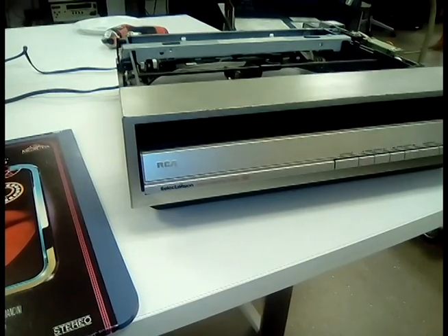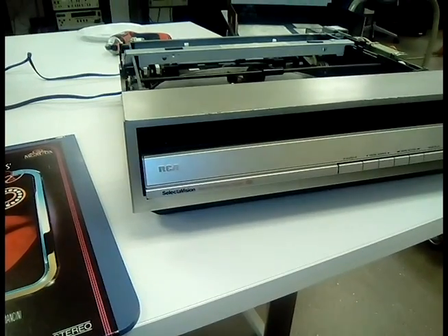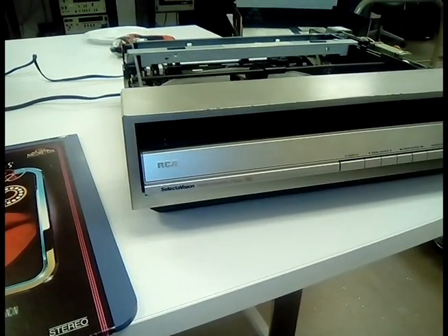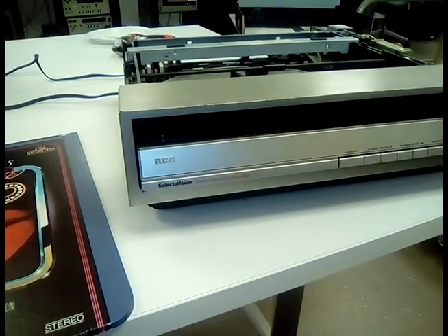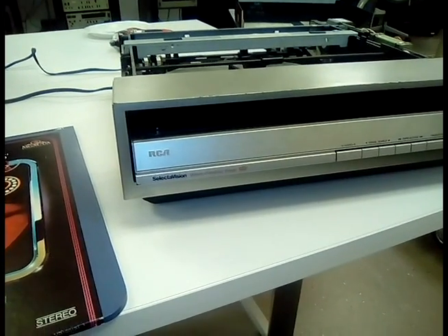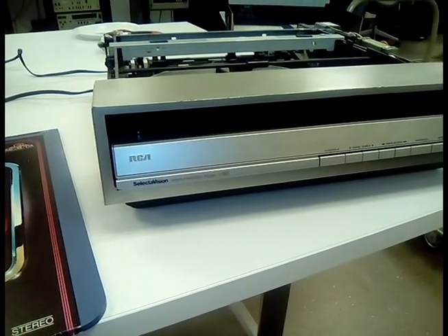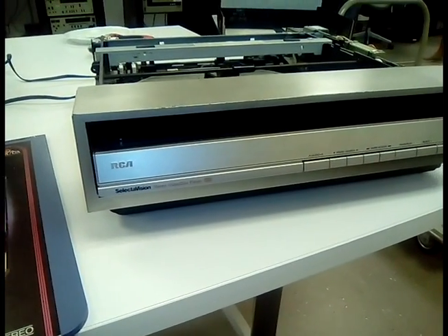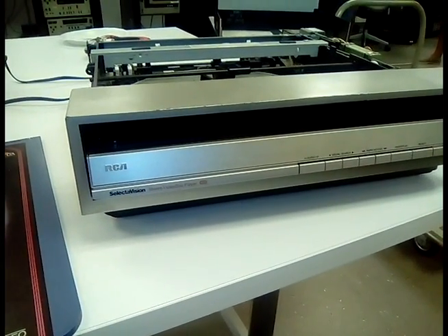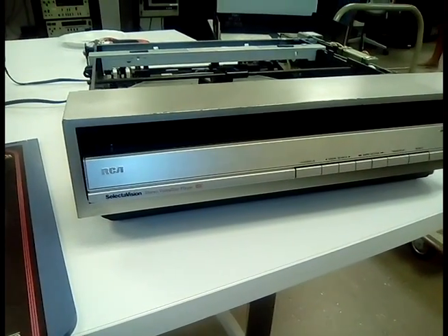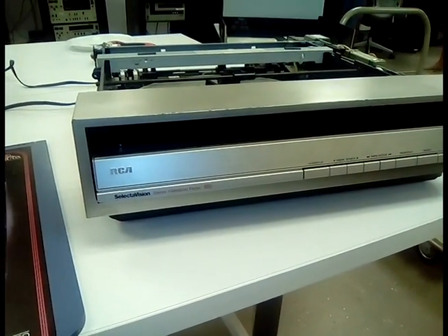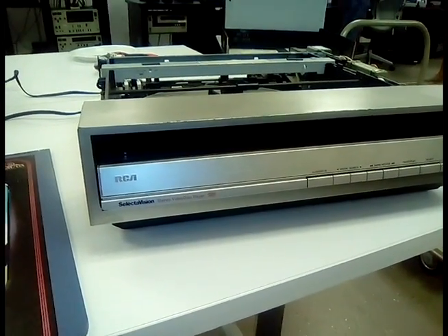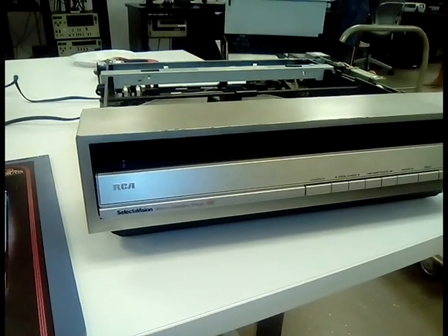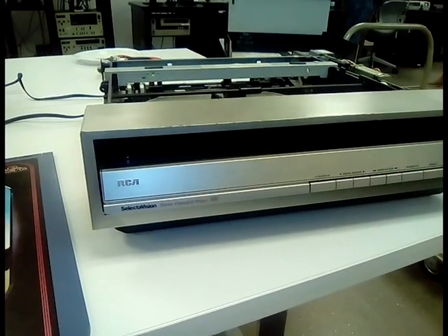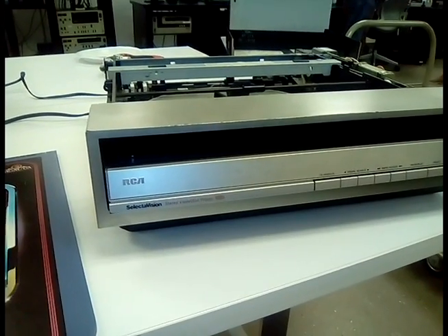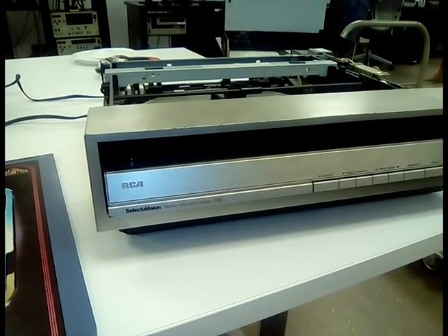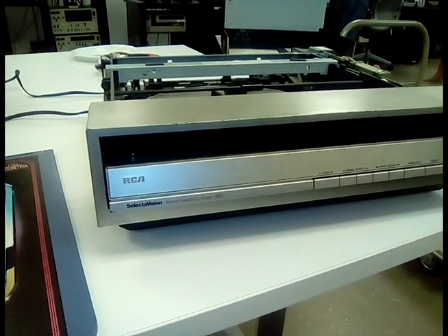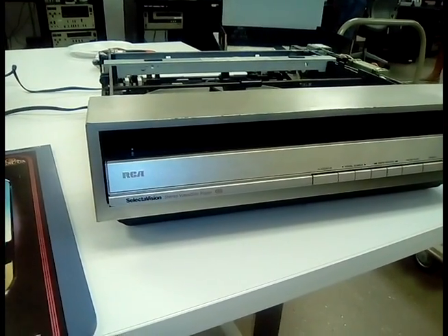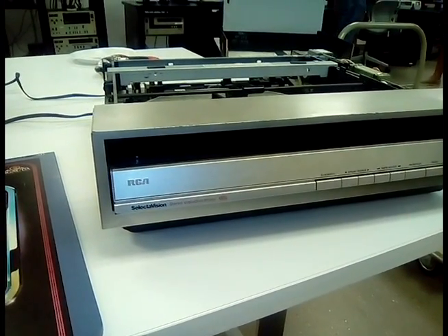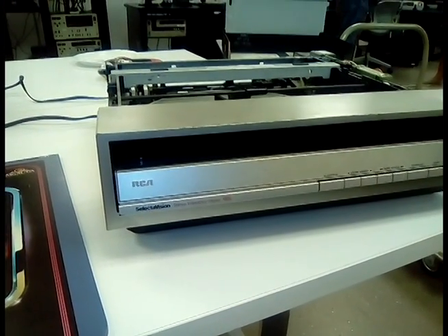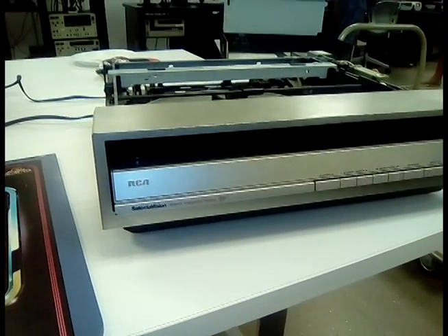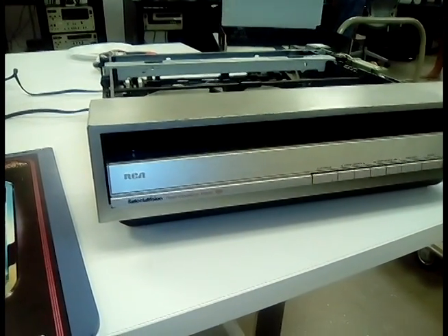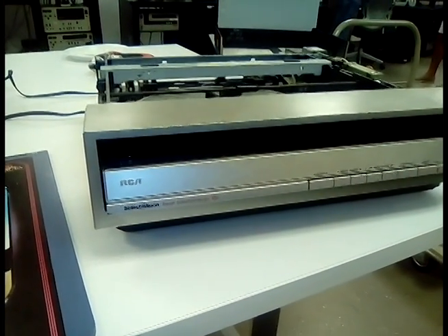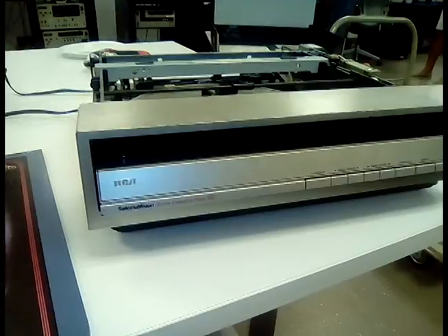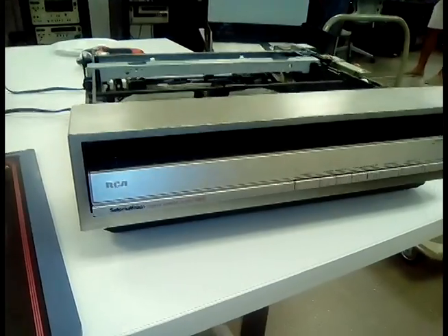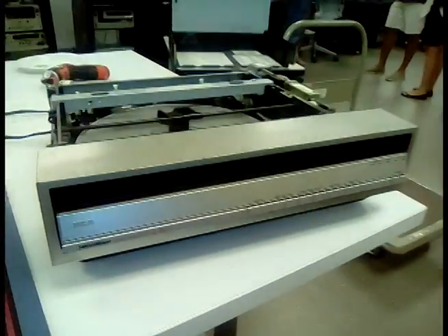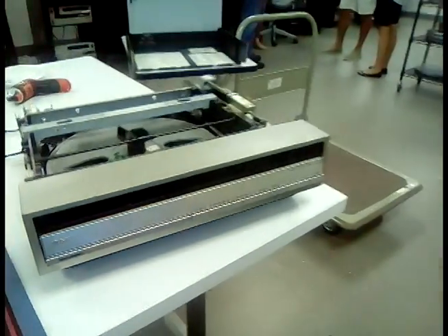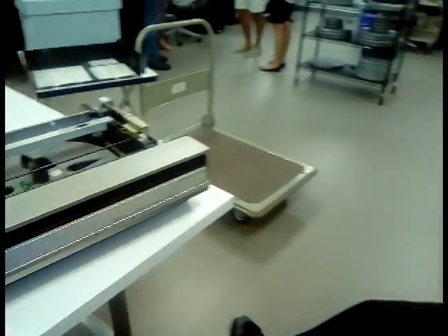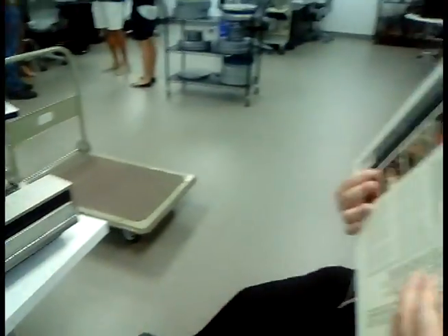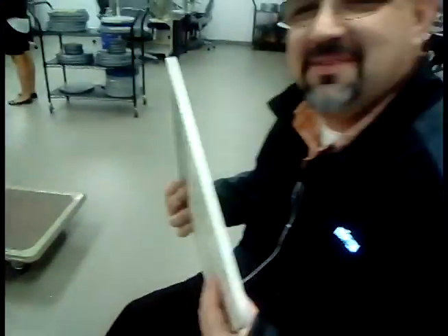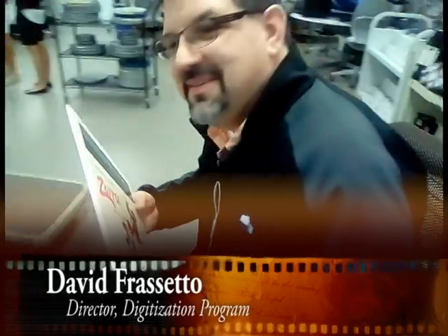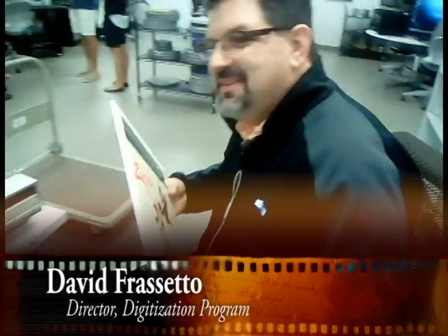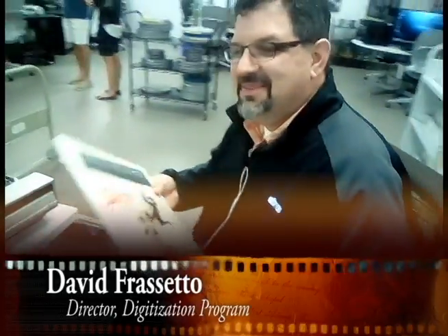We are about to show you the operation of the SelectaVision Stereo Video Disc Player that we have brought back from the dead. And here to tell you all about it is Digital Dave.